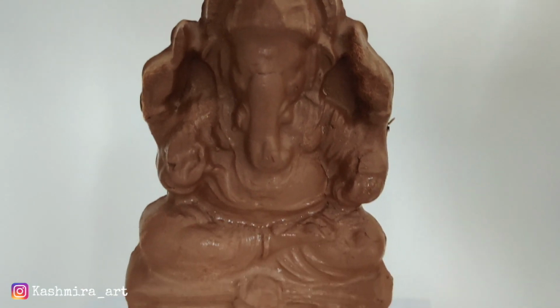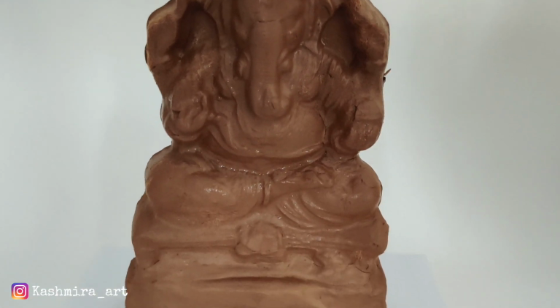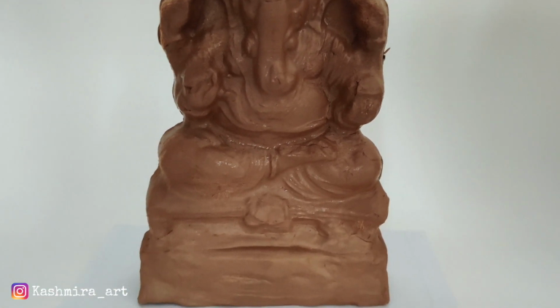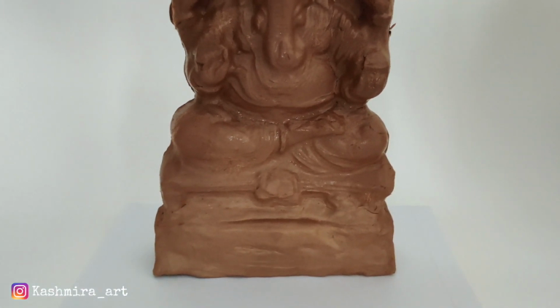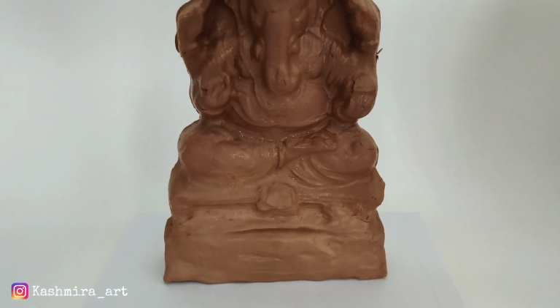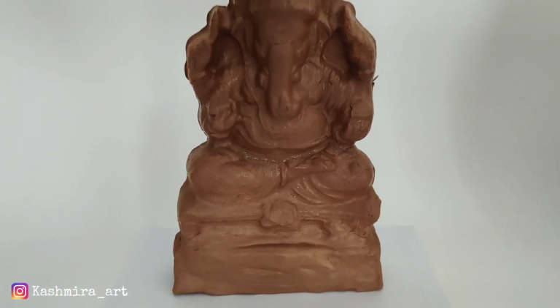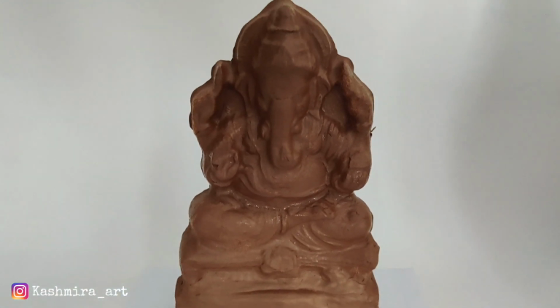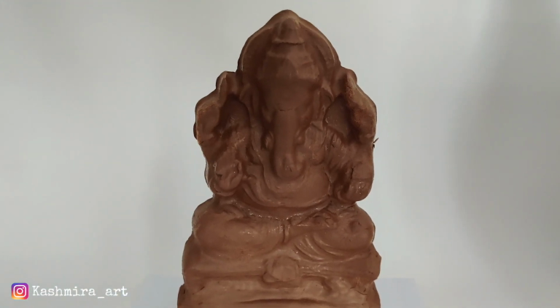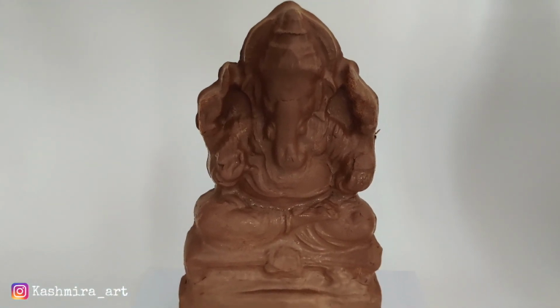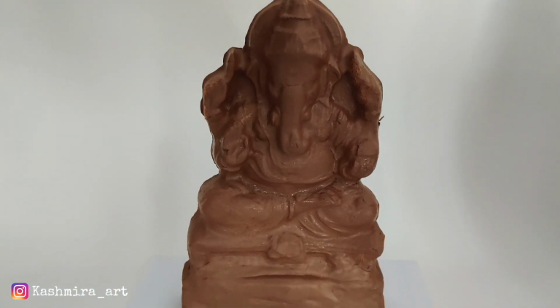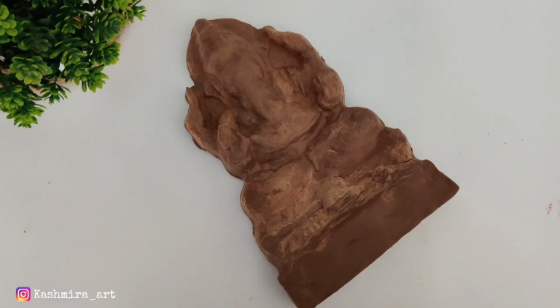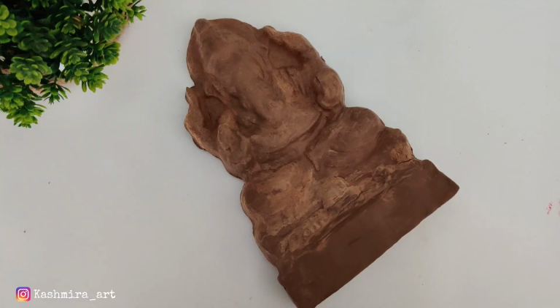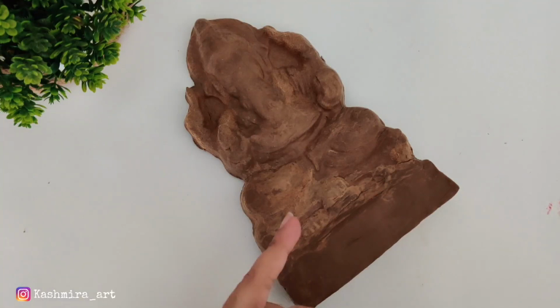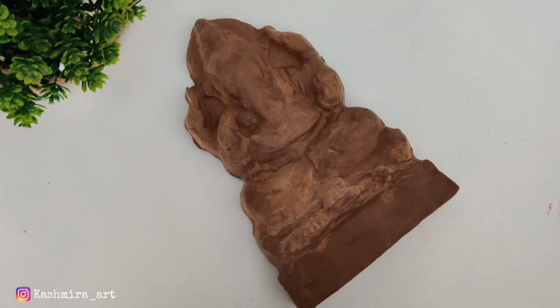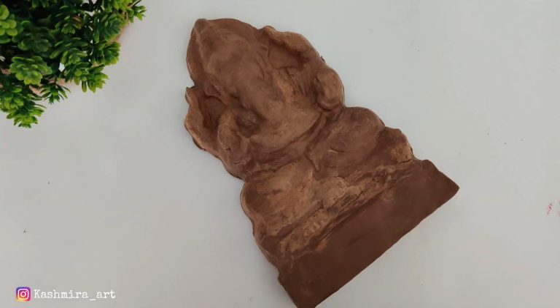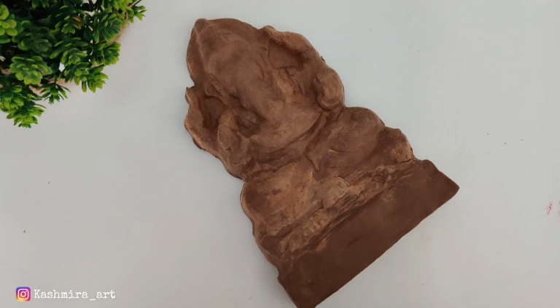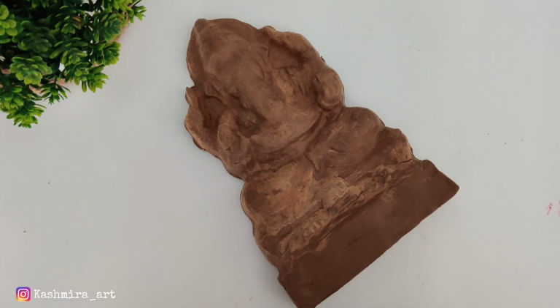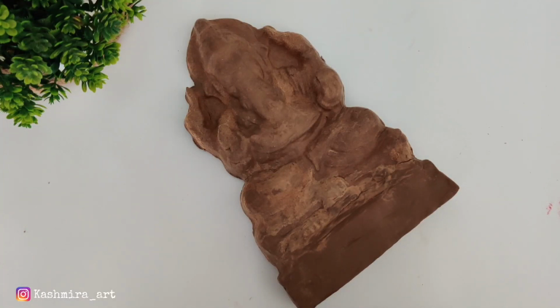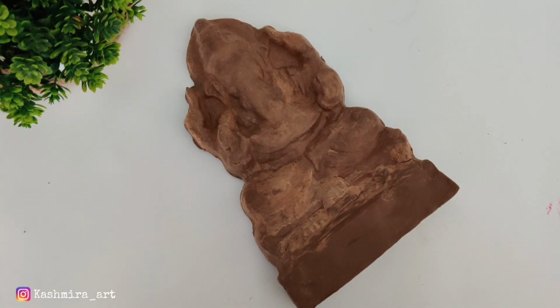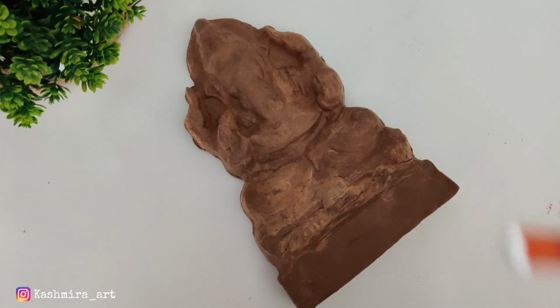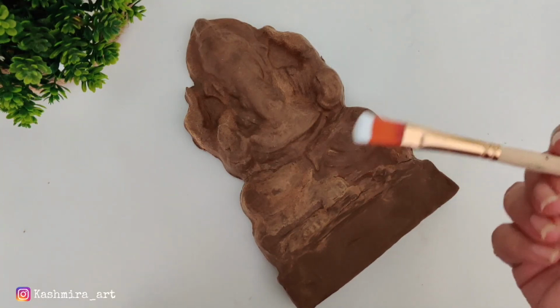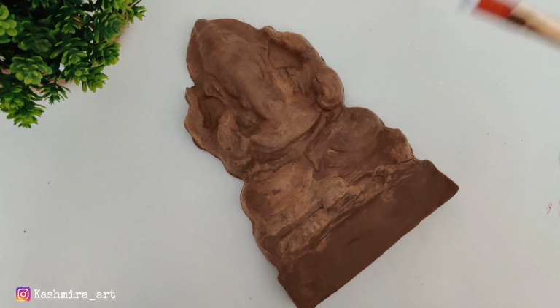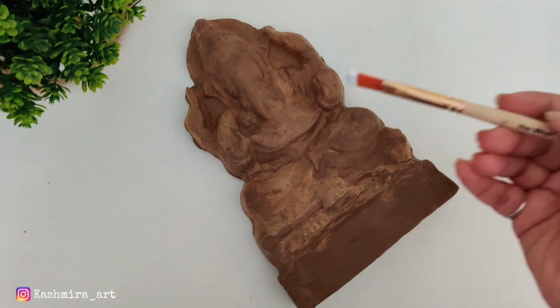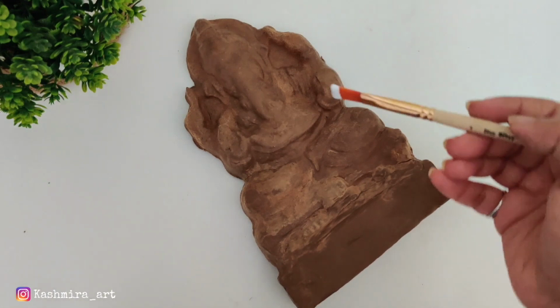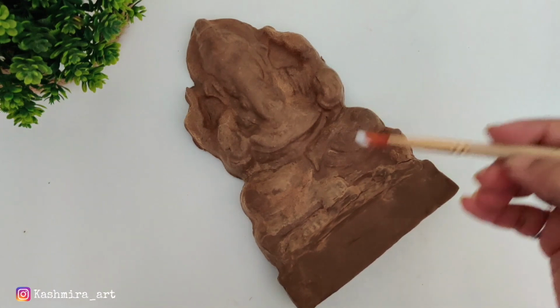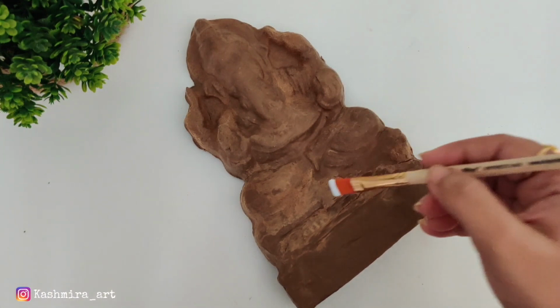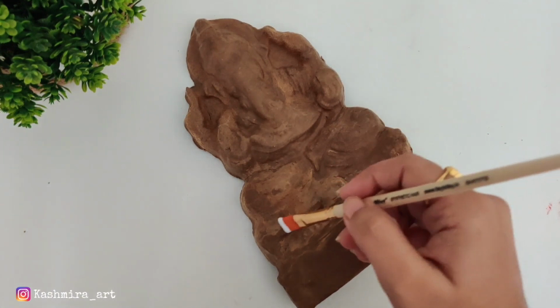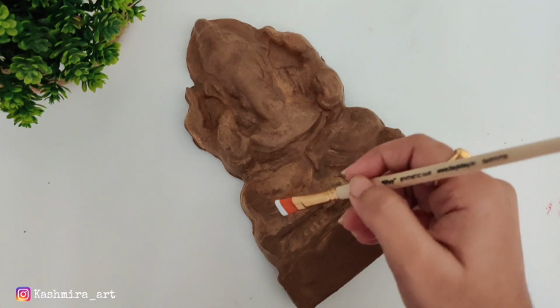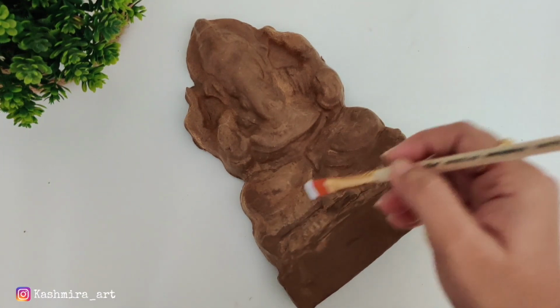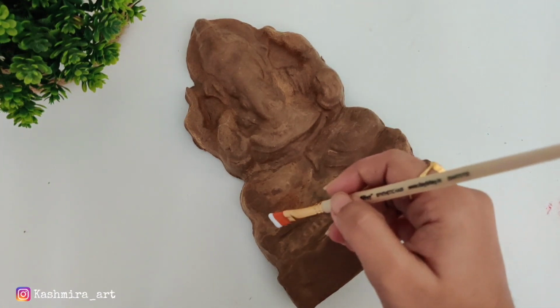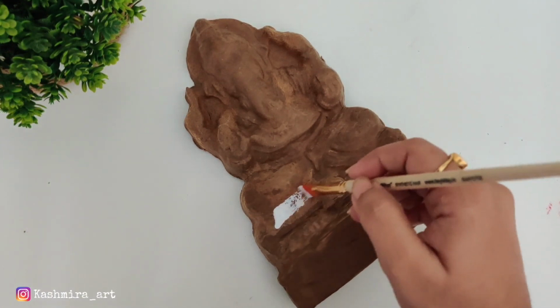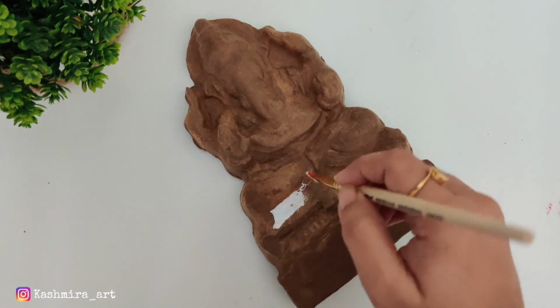Now we will dry it for 24 hours. After drying it, we will color it. As you can see, it has been drying in many places. We can proceed further with the paint.